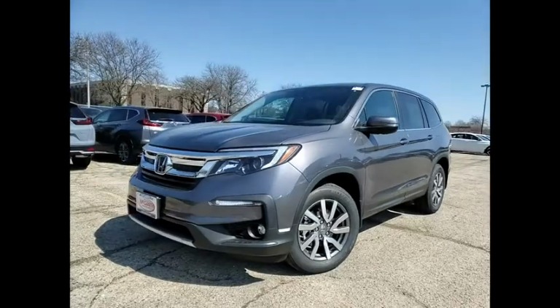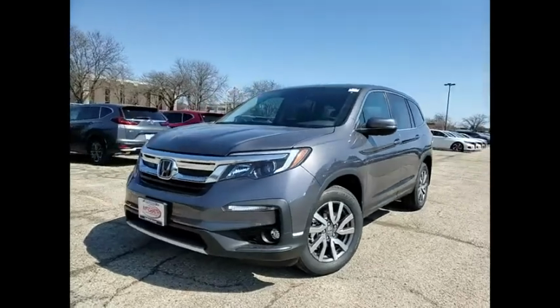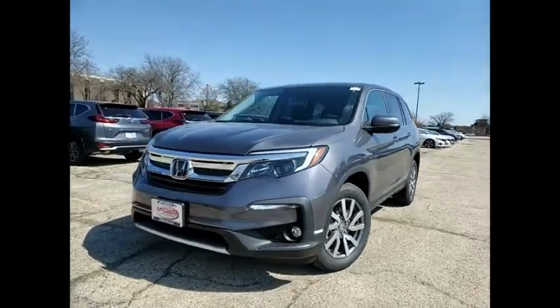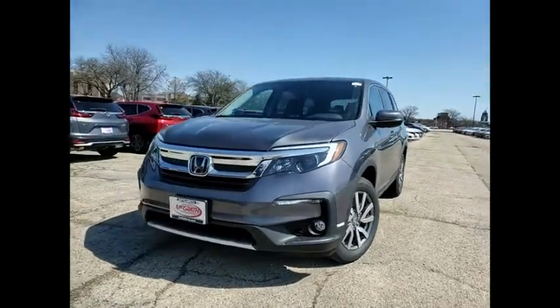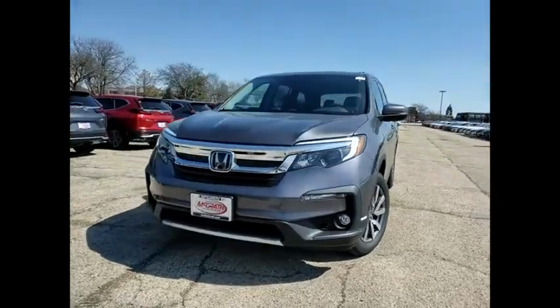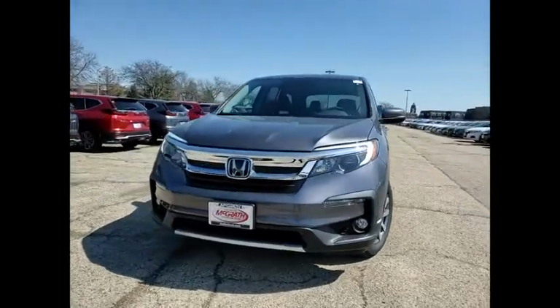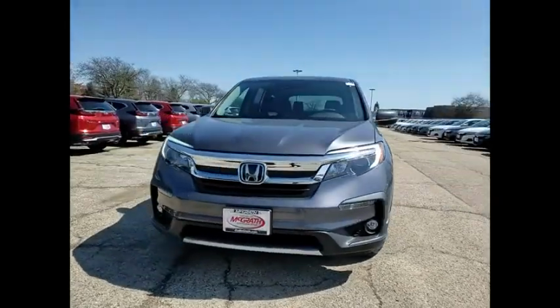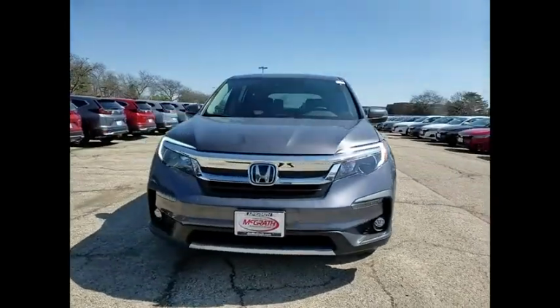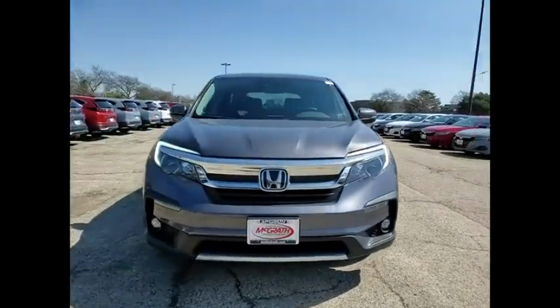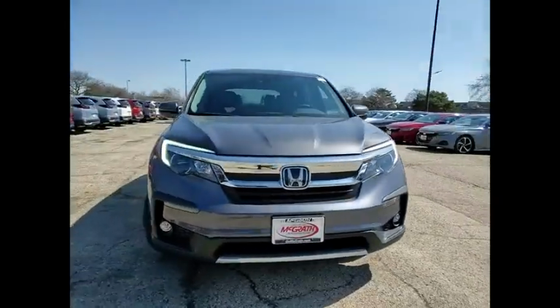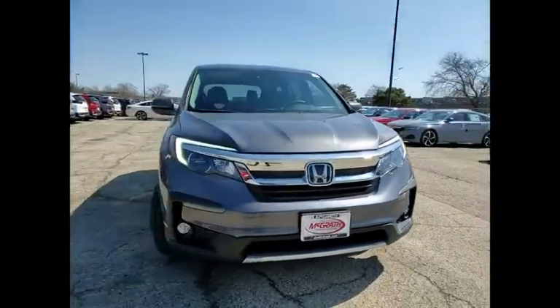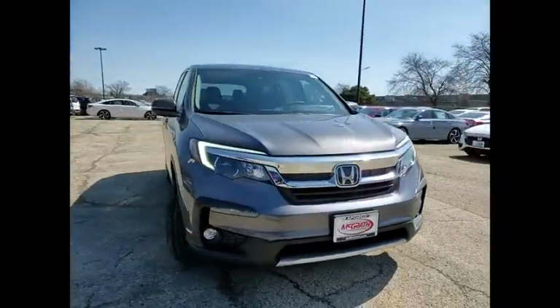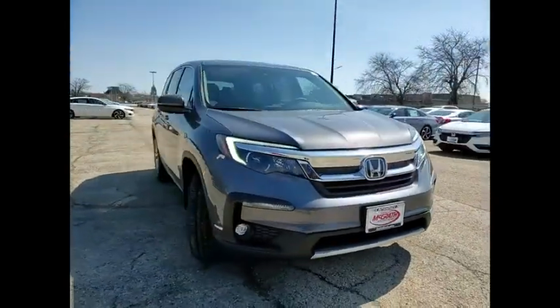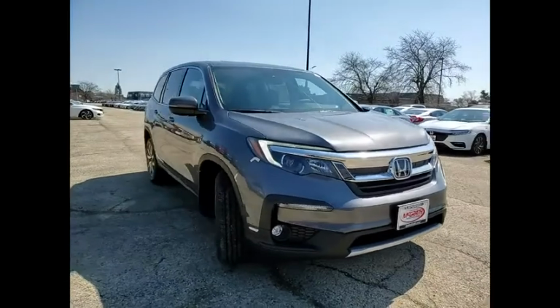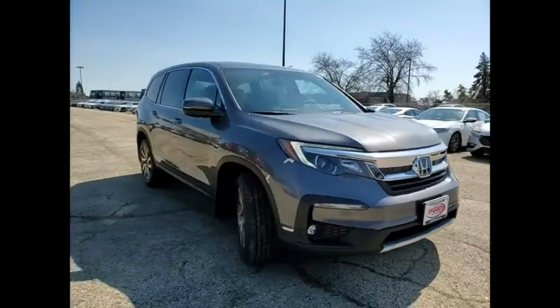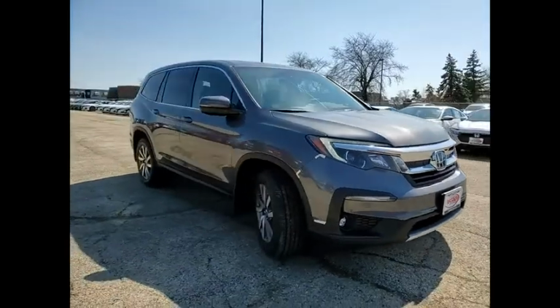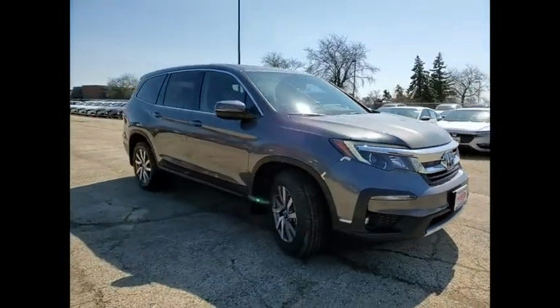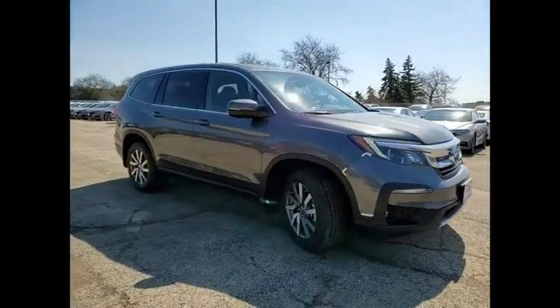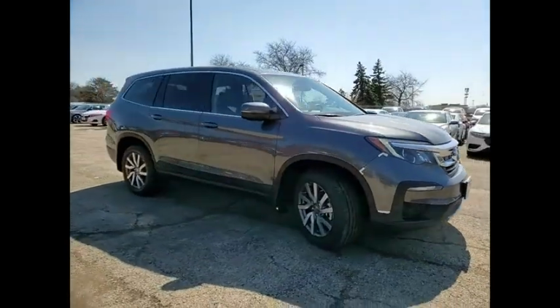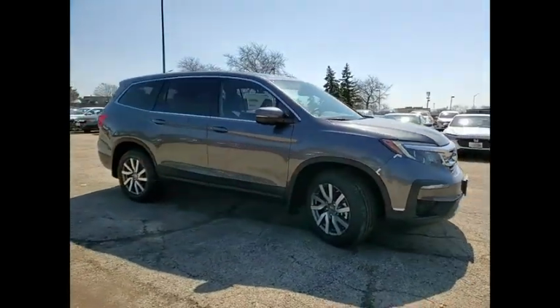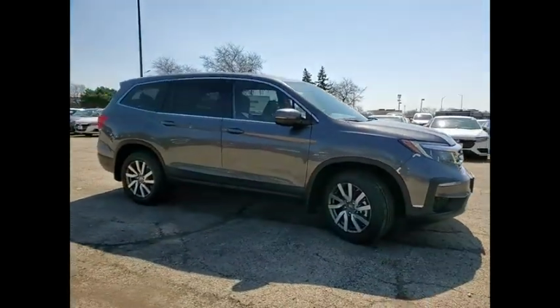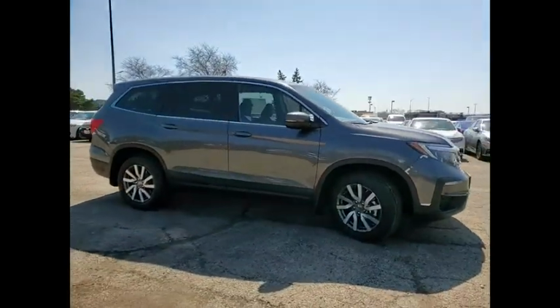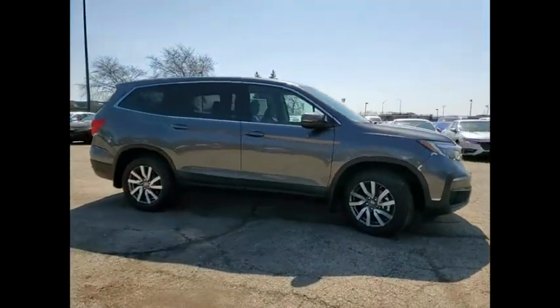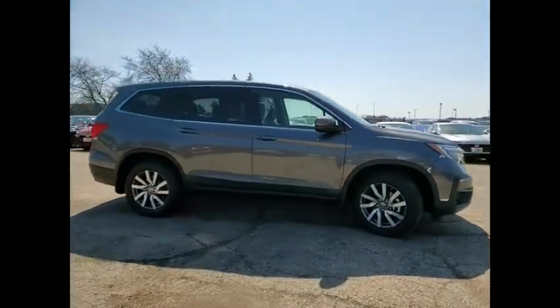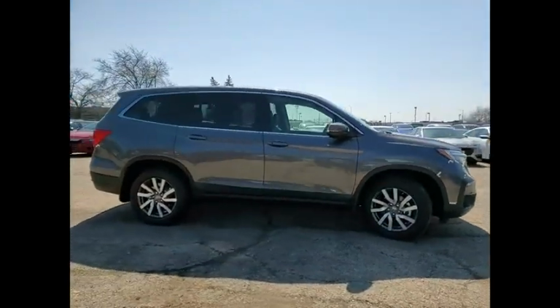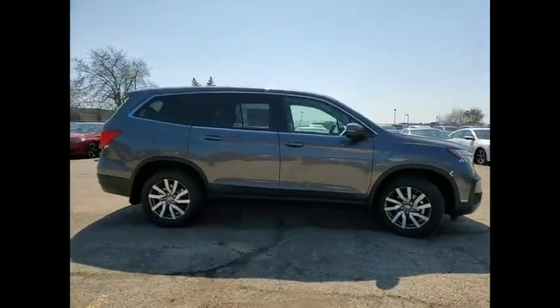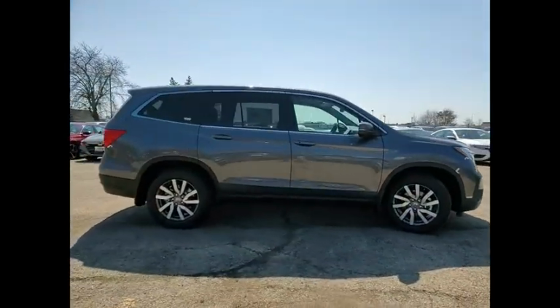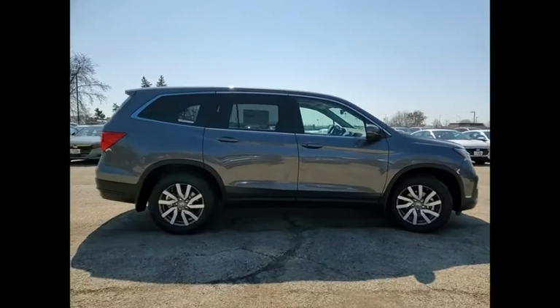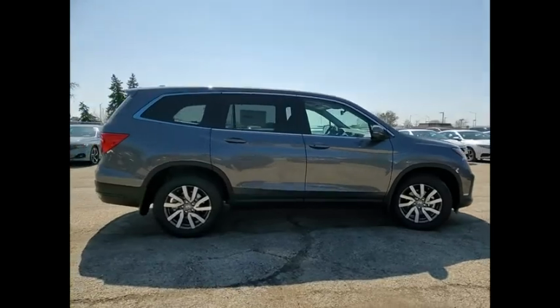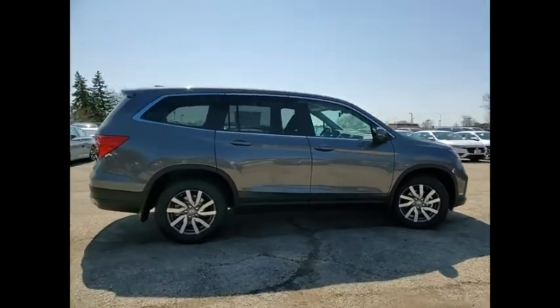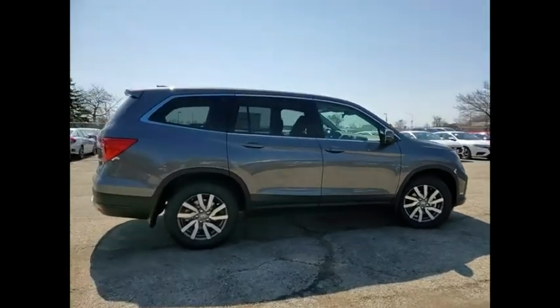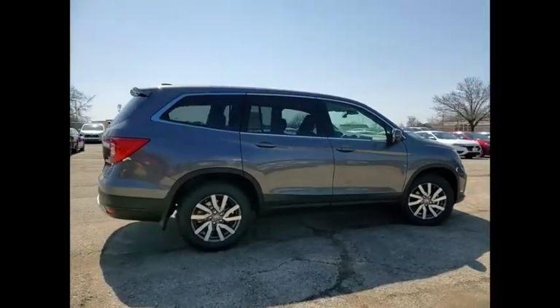Stop by and take a look at the 2021 Pilot. Optimal utility. Indulgent interior. Powerful performer. You'll be ready for almost anything in the Honda Pilot.